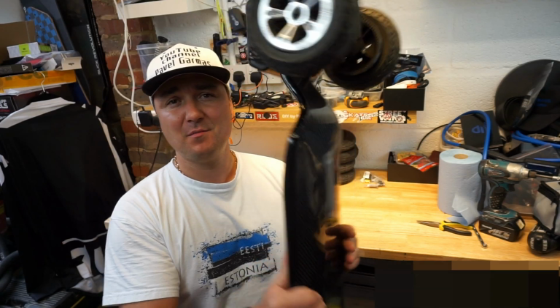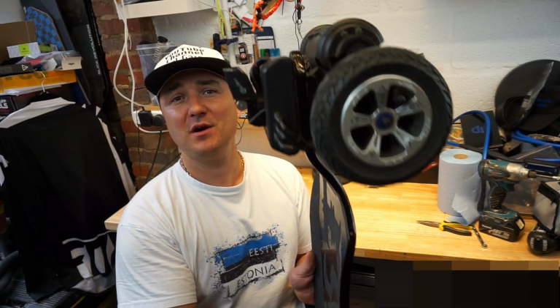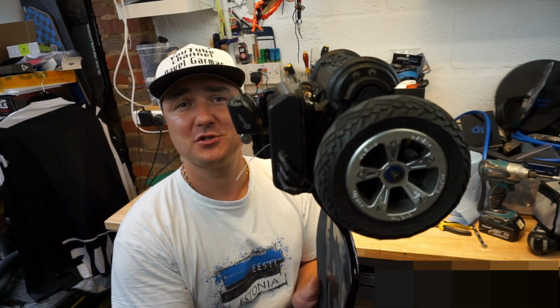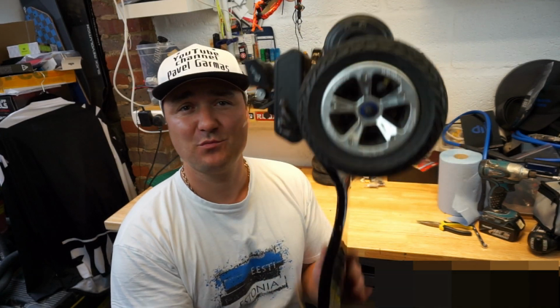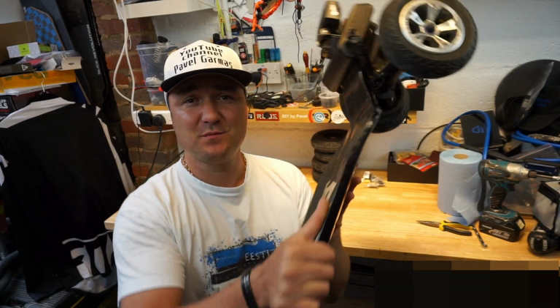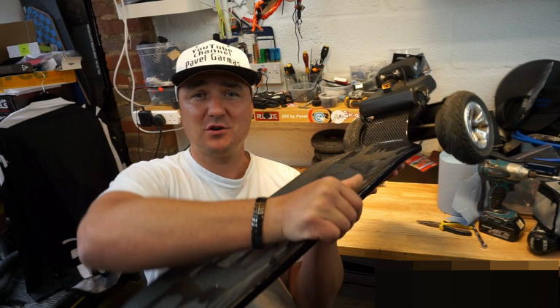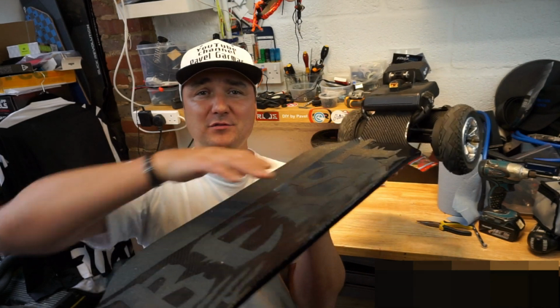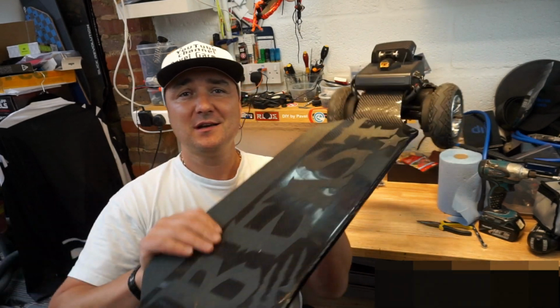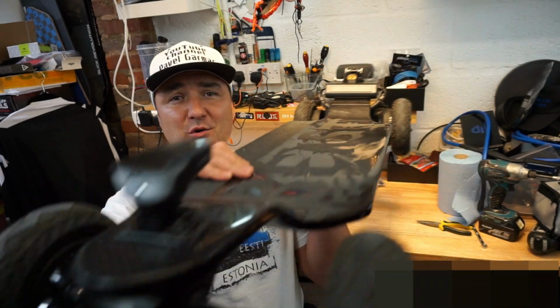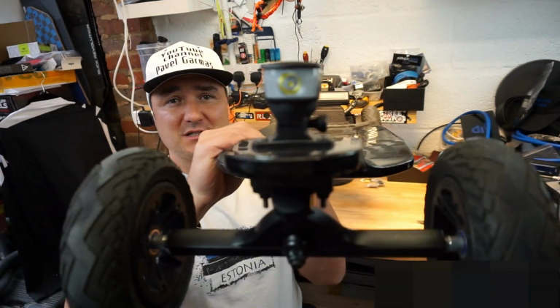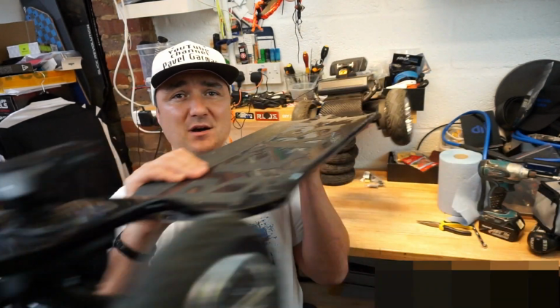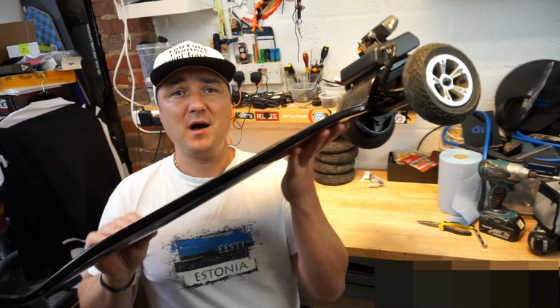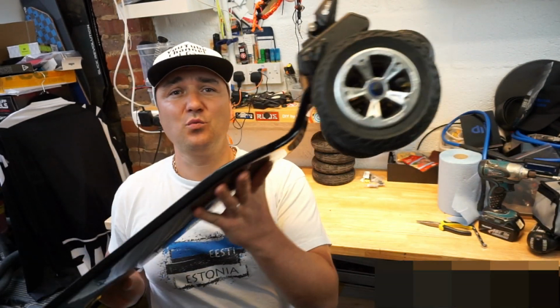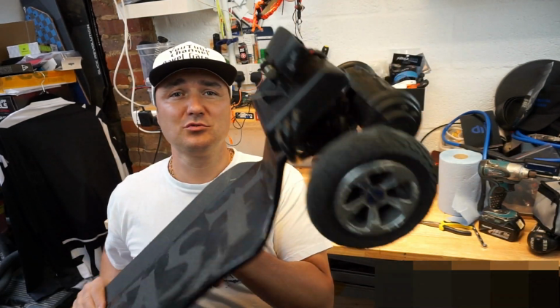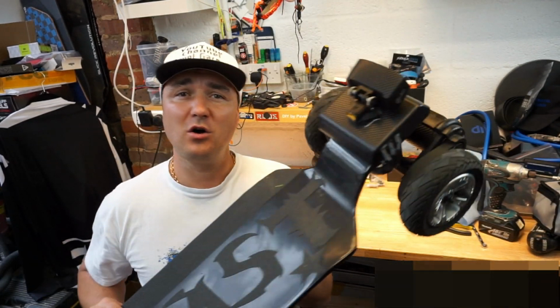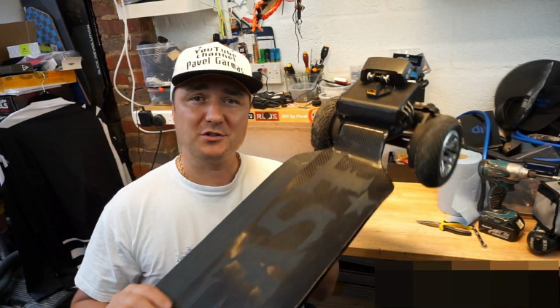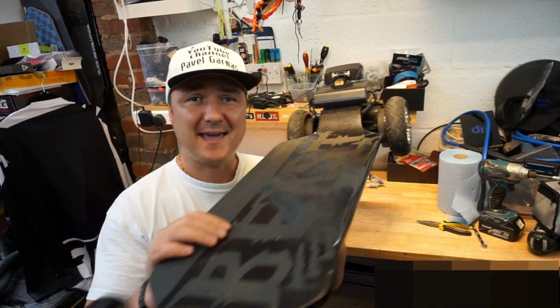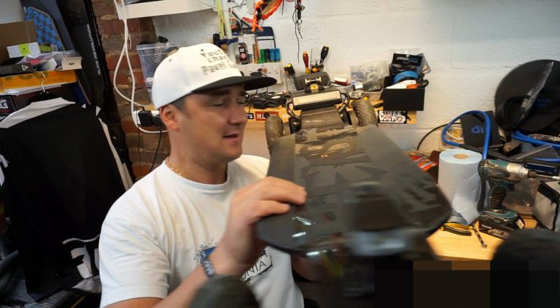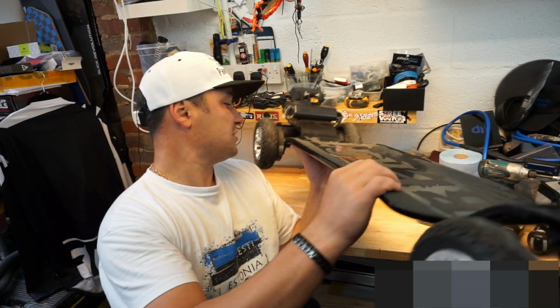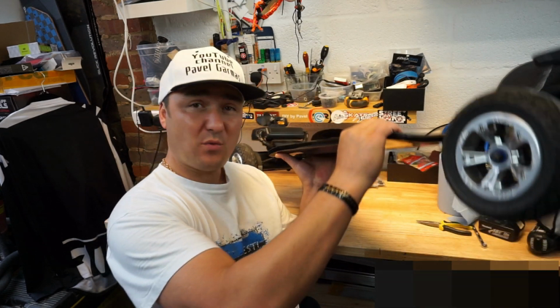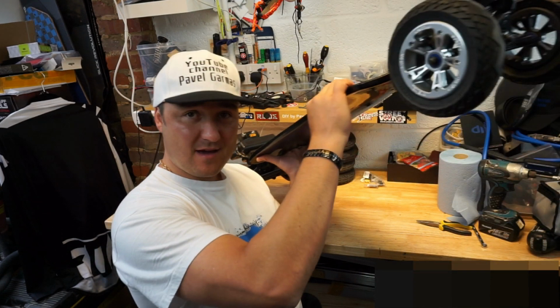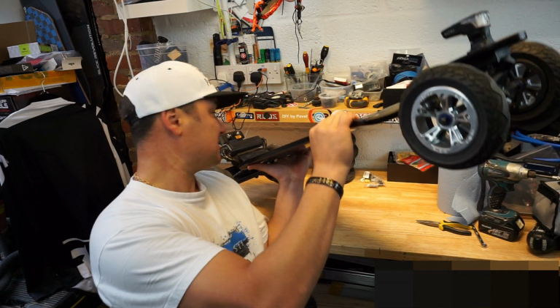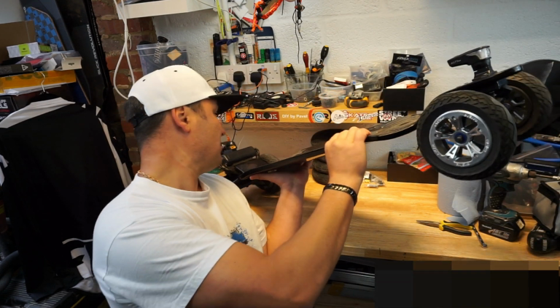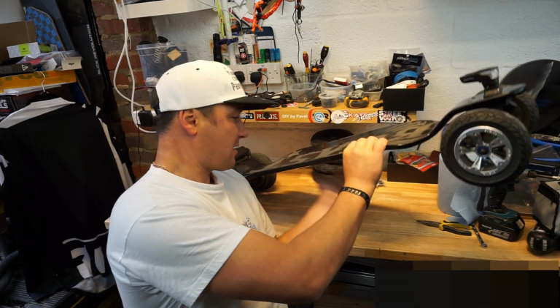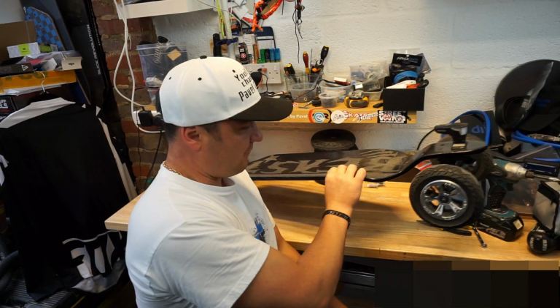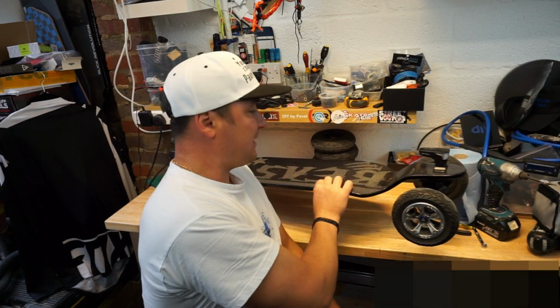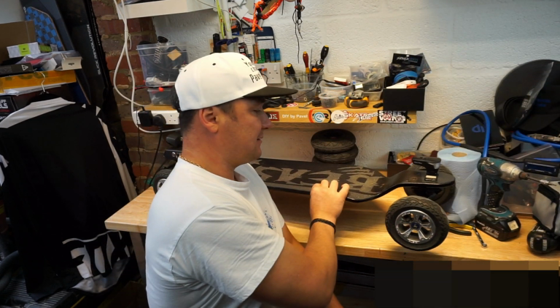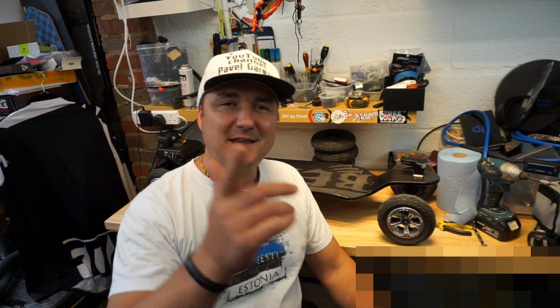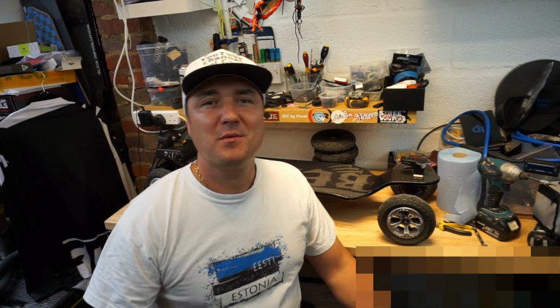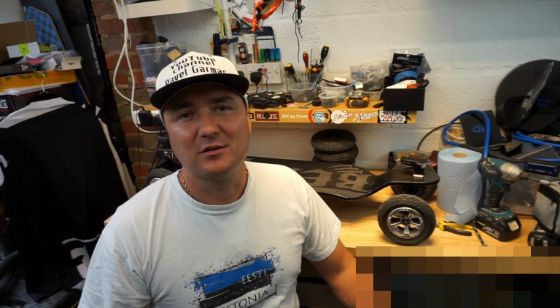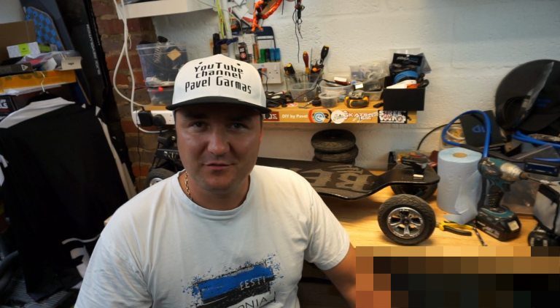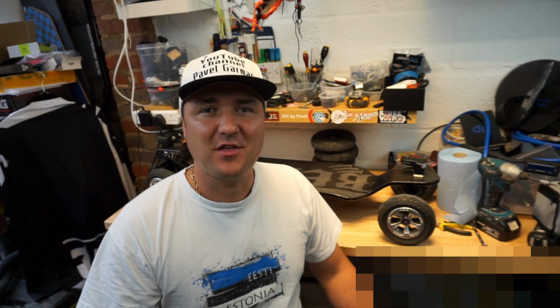By the way, if you're interested to see what this board is all about — the trucks, the wheels, the whole lot, the deck which is a custom carbon fiber deck — take a look on my channel, all the videos are there.